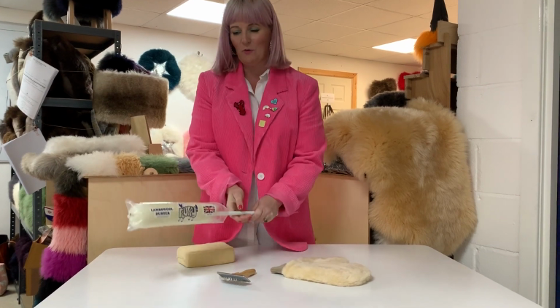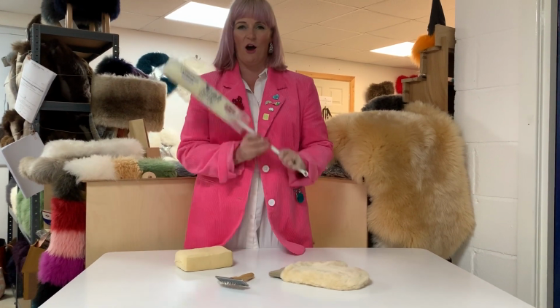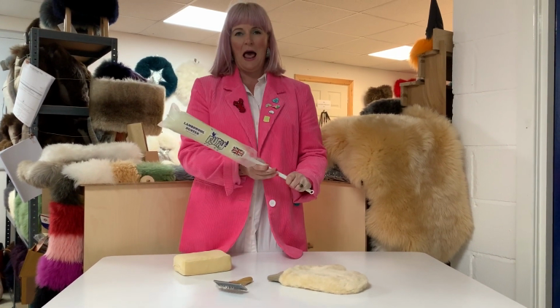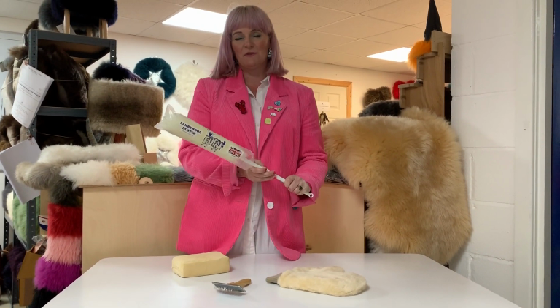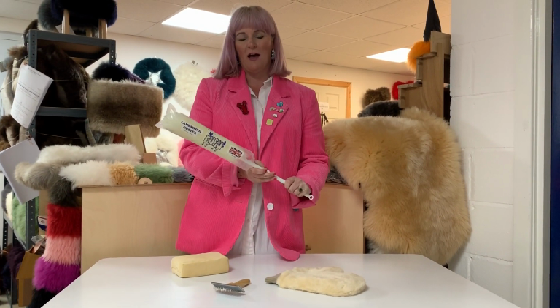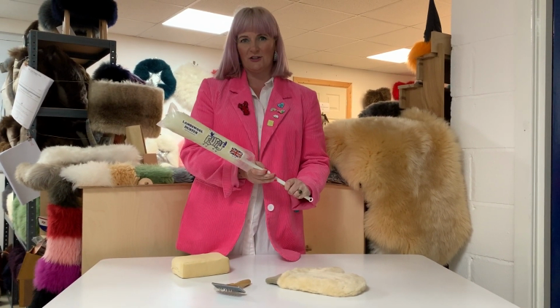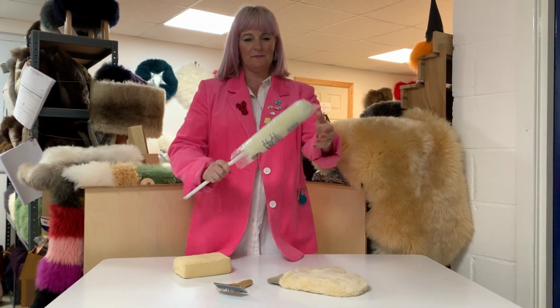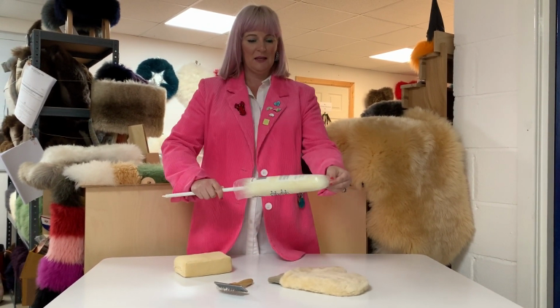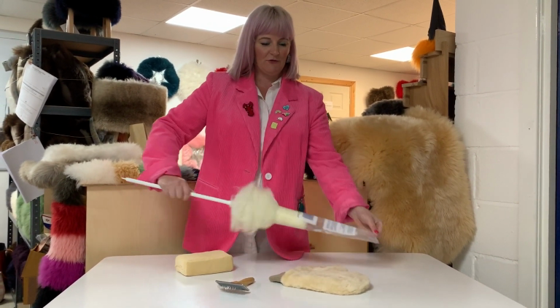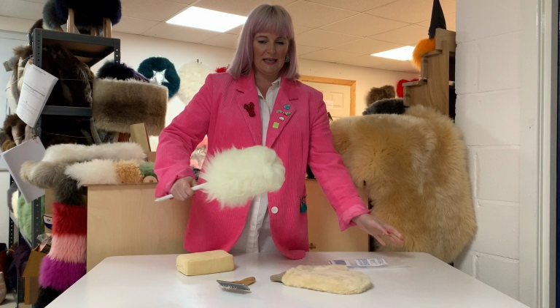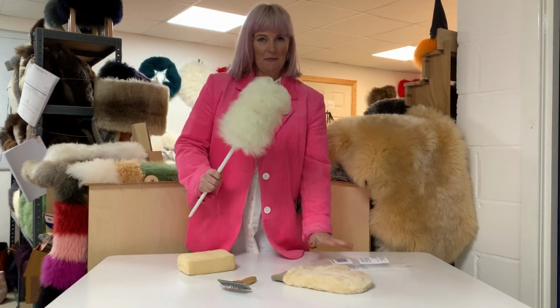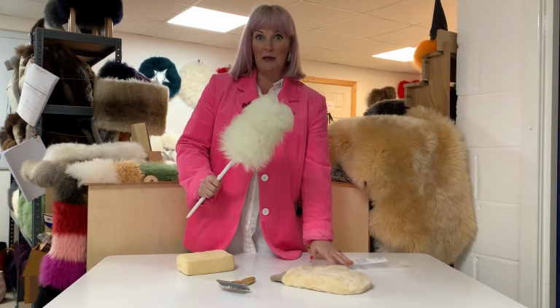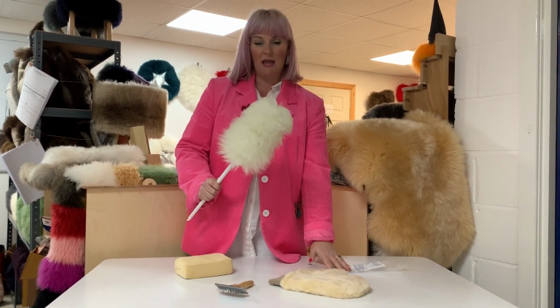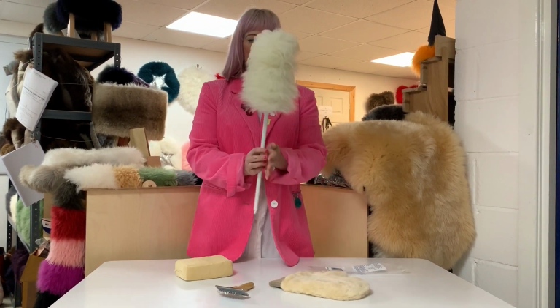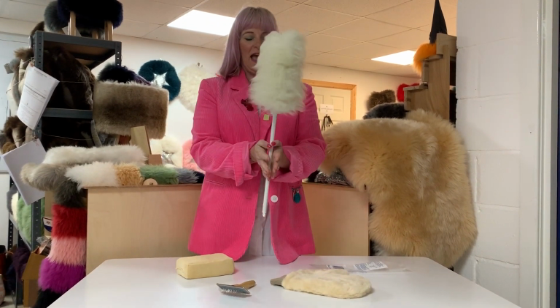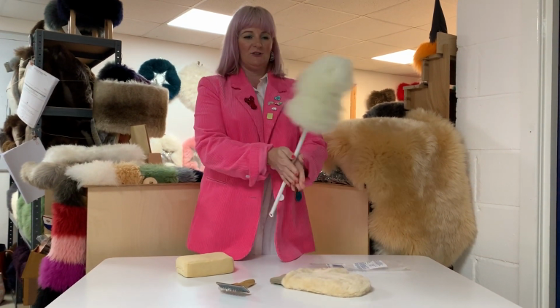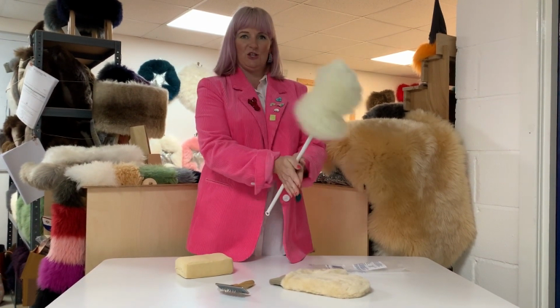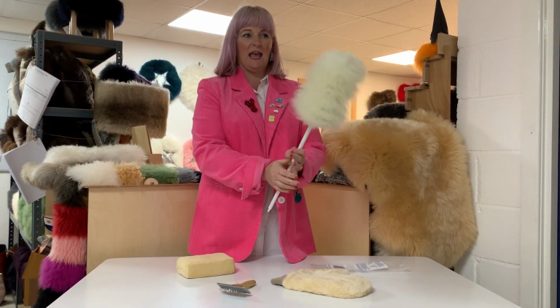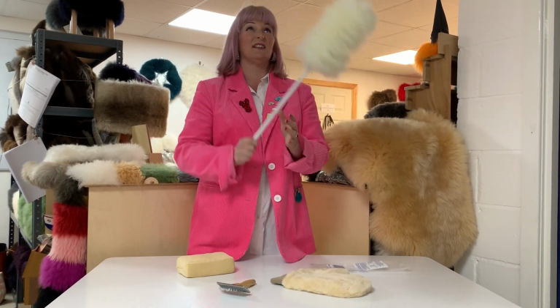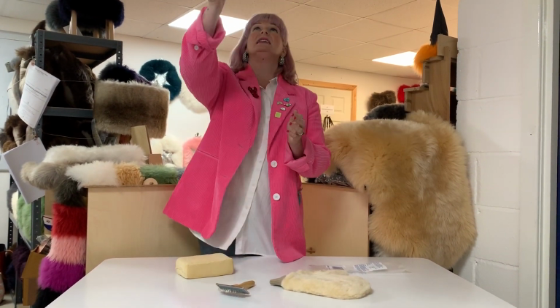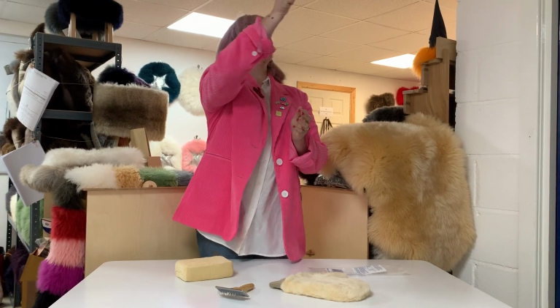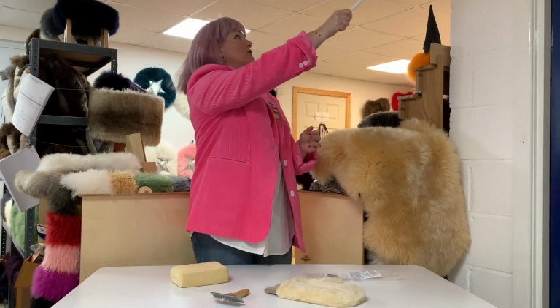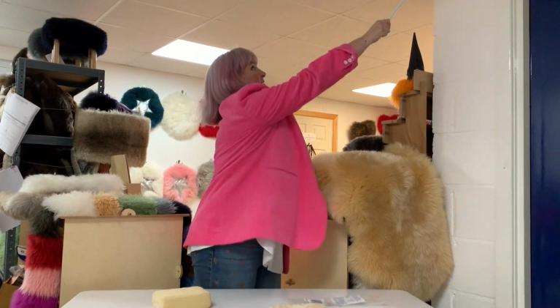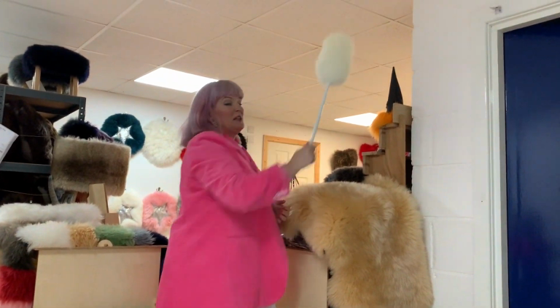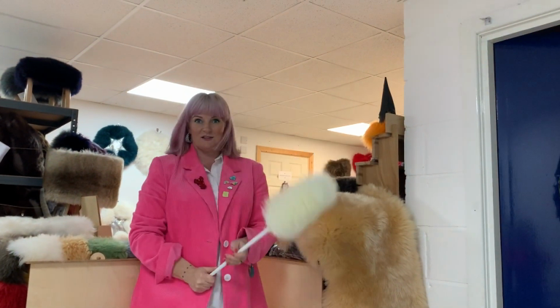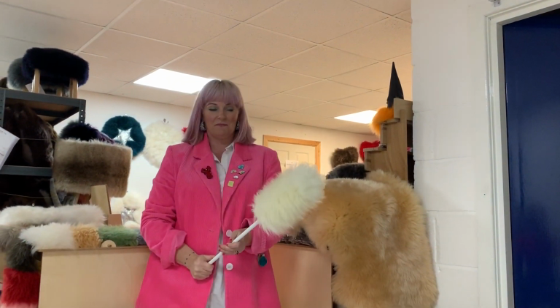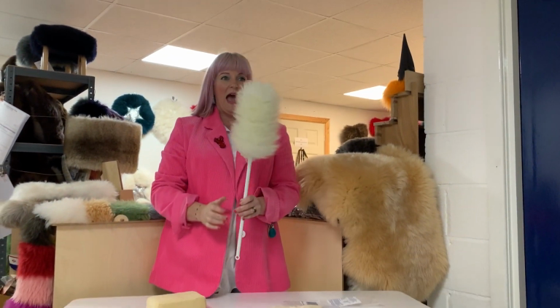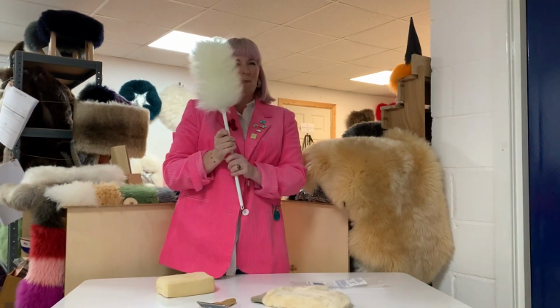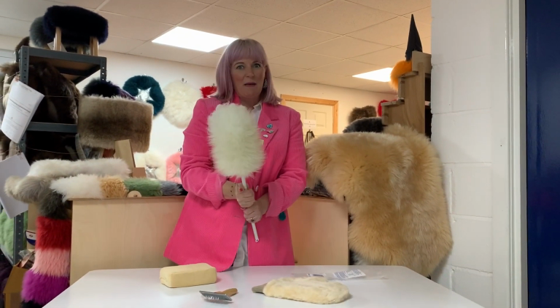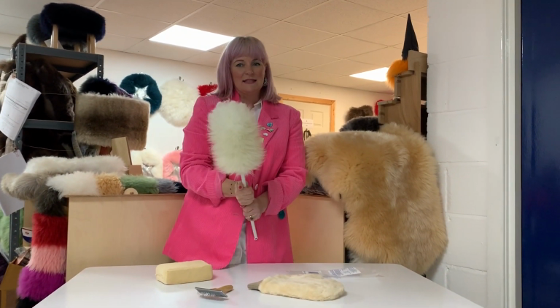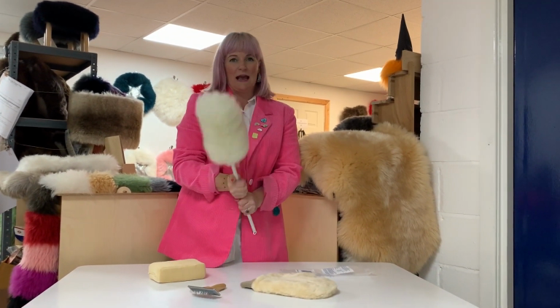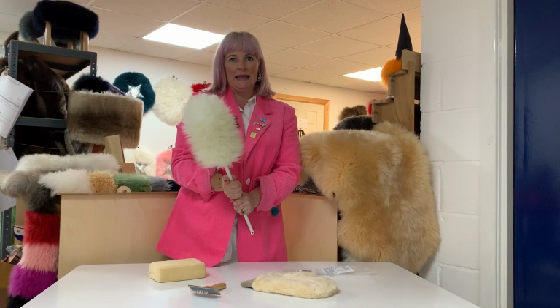Let's start with our lambswool duster — no feathers here, all made in the UK. Give it a shake and it is an amazing, really good, really practical duster, but the best thing about this is how we clean it.